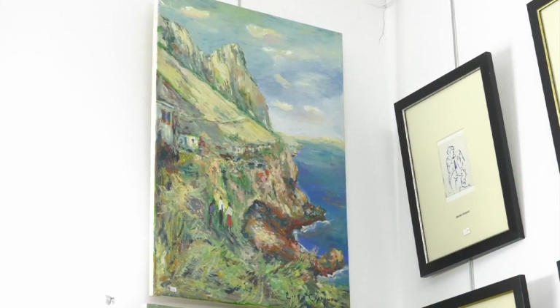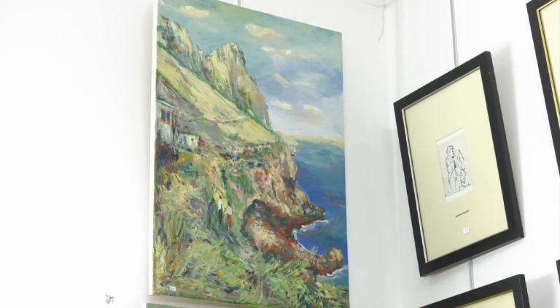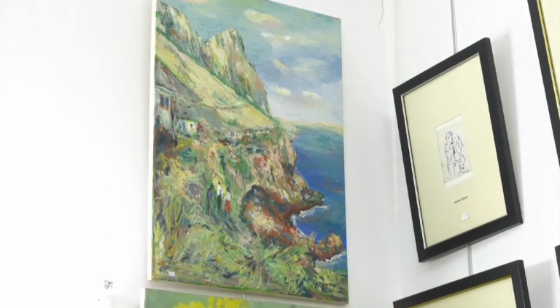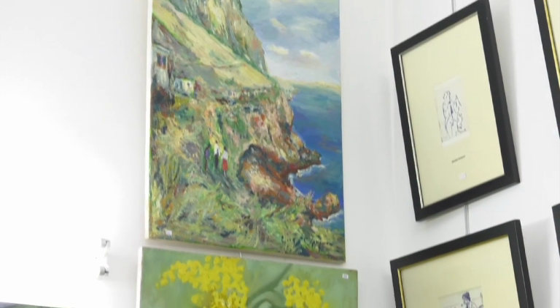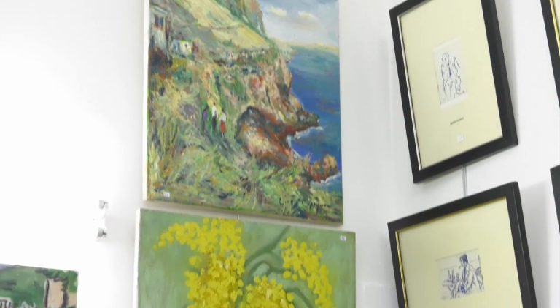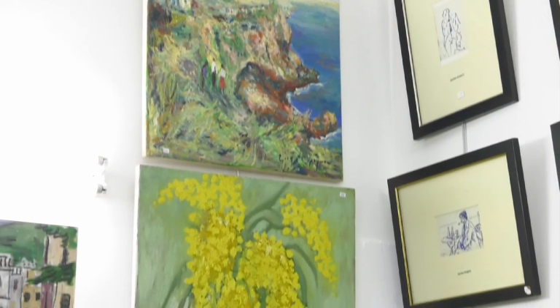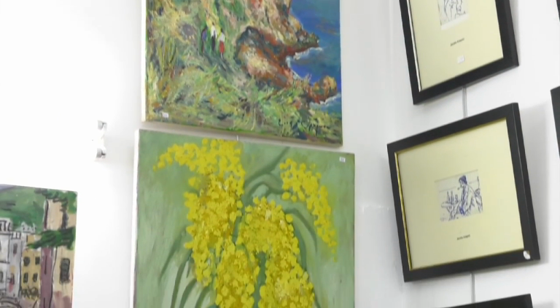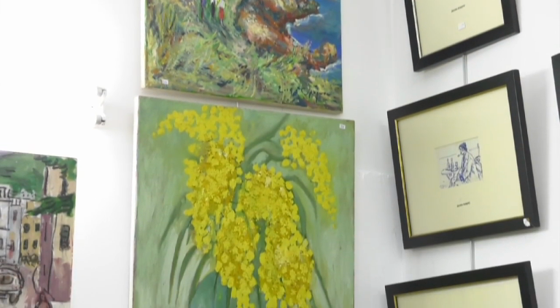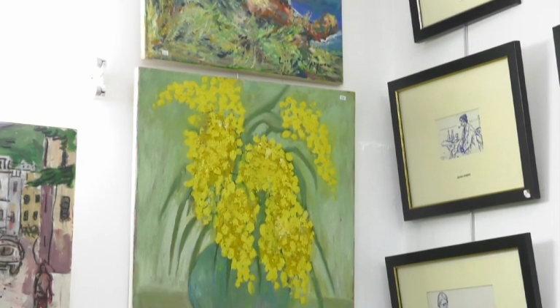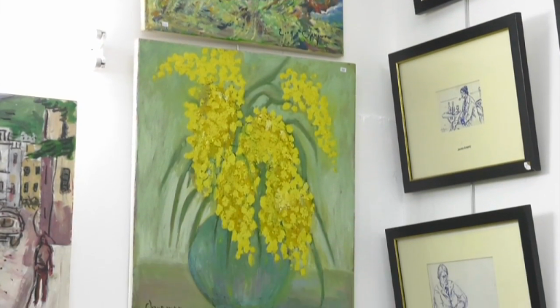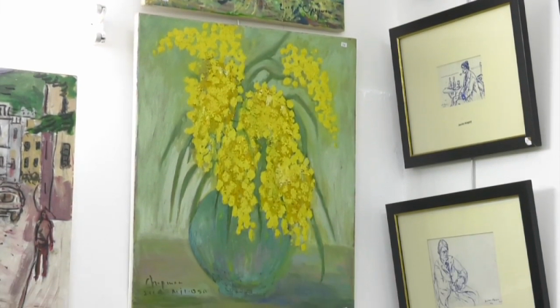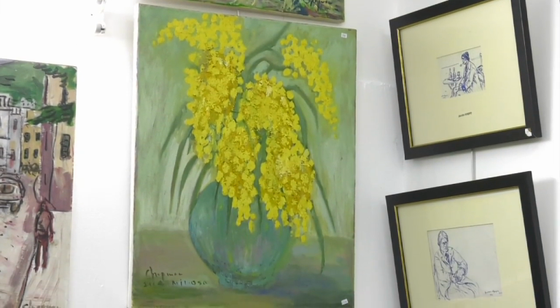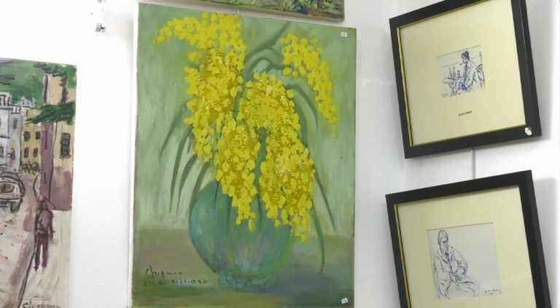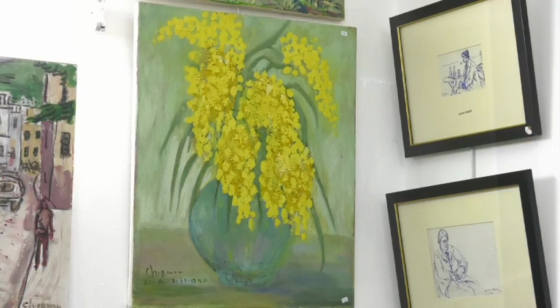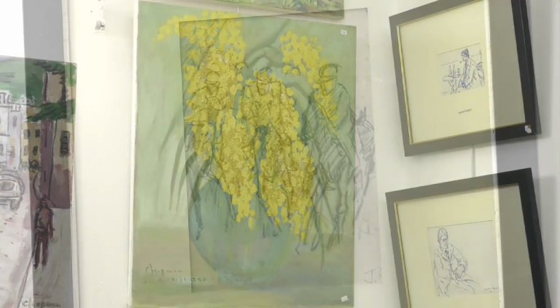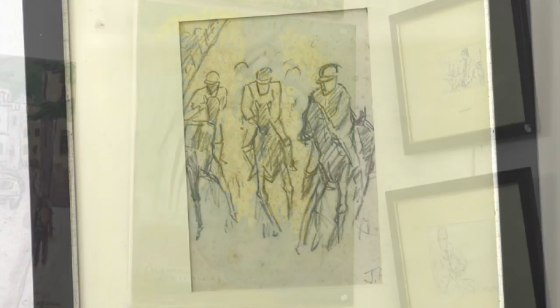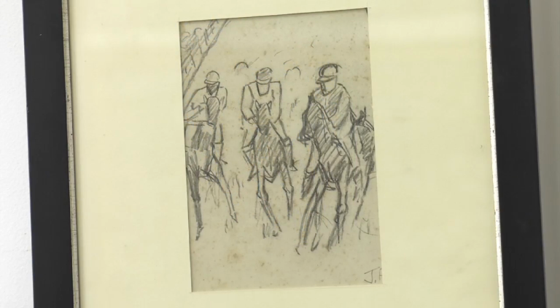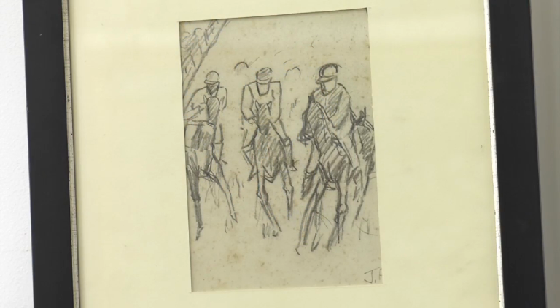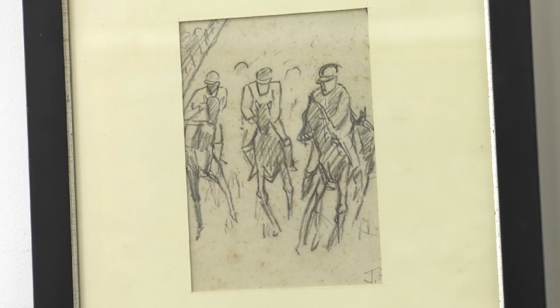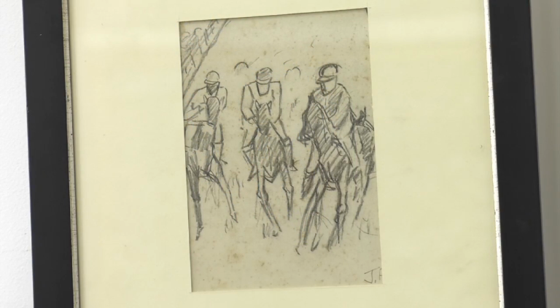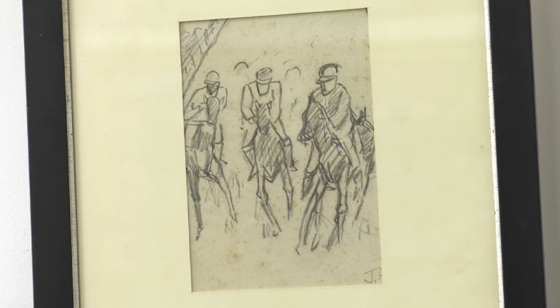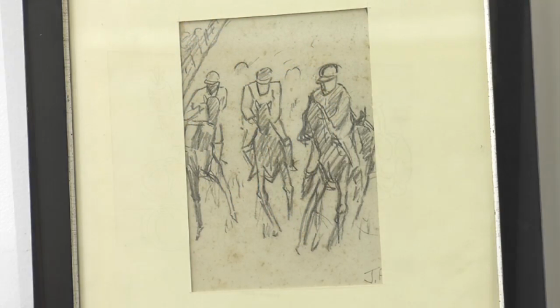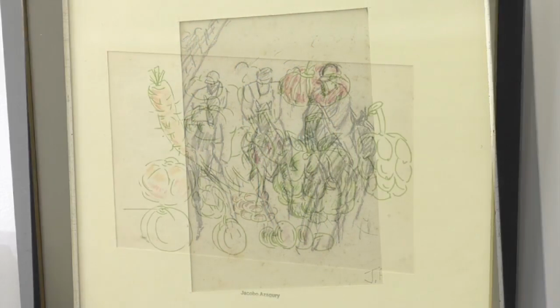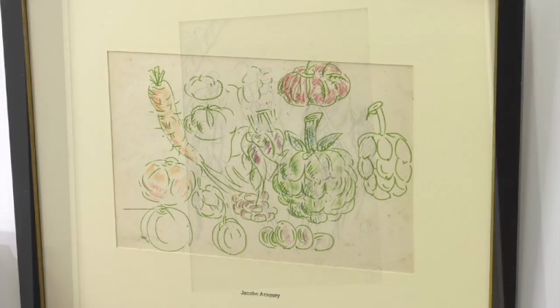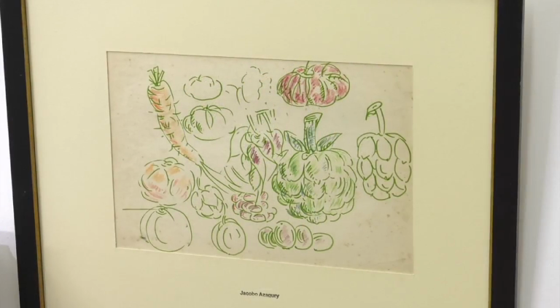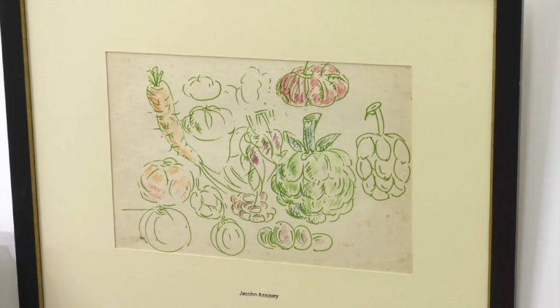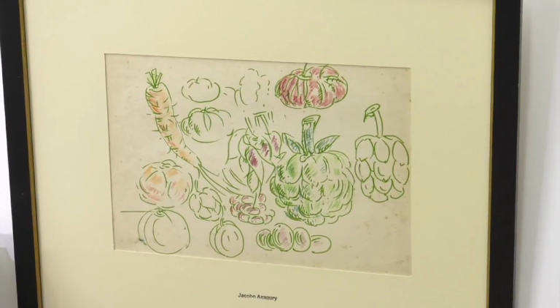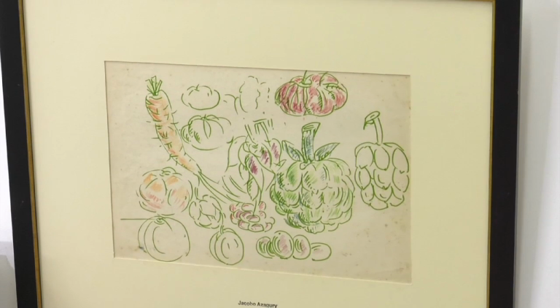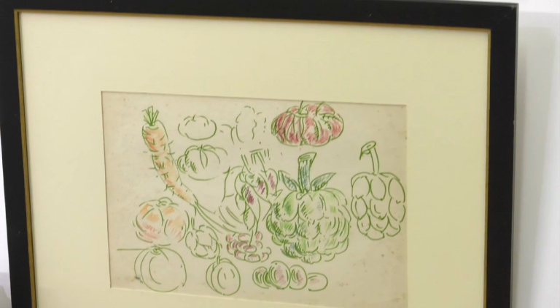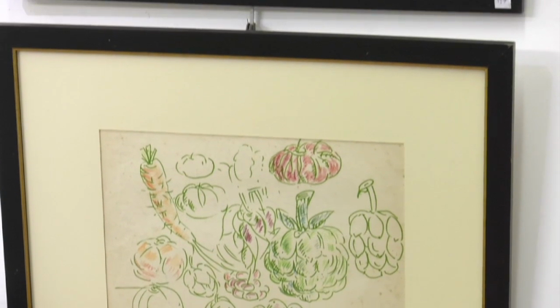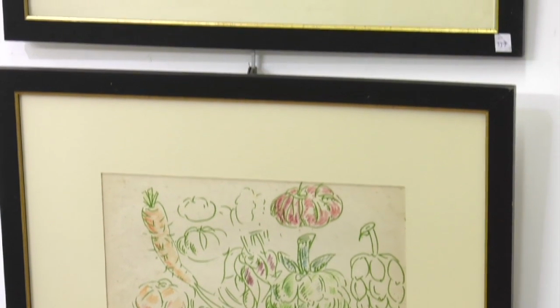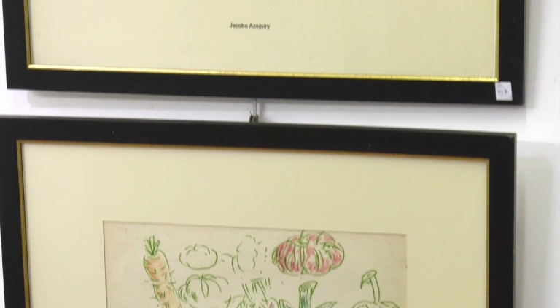Jacob Asaguri certainly gives recycling a new meaning, with some works using unorthodox media such as butter and milk. With portraits of a Gibraltar gone by, there may be faces here you'll recognise.